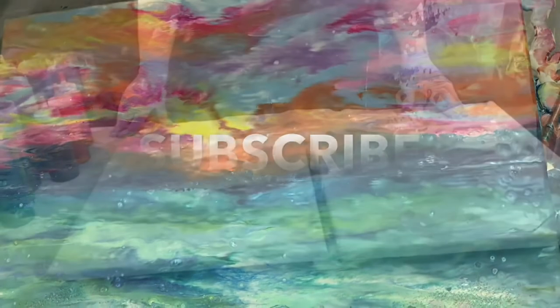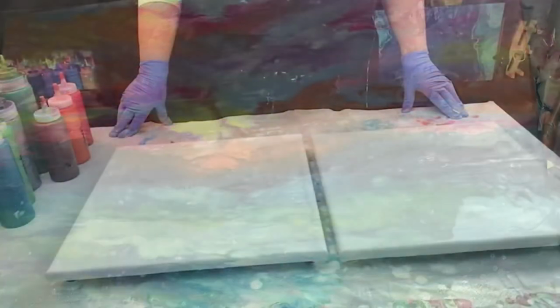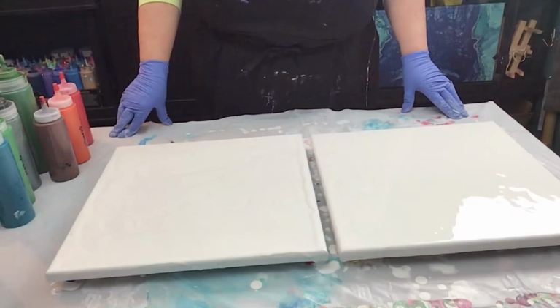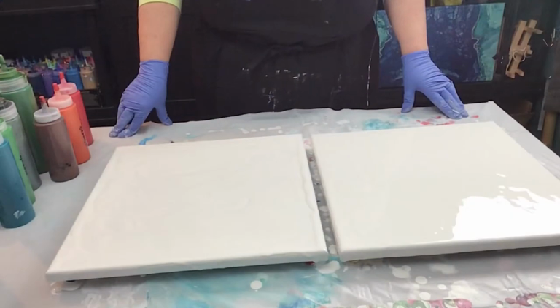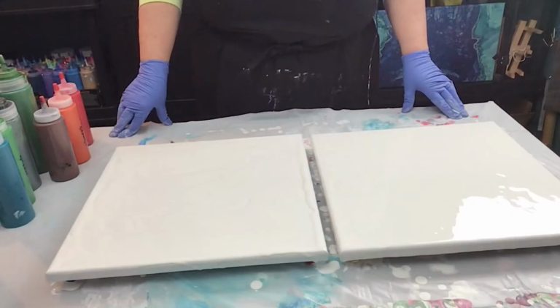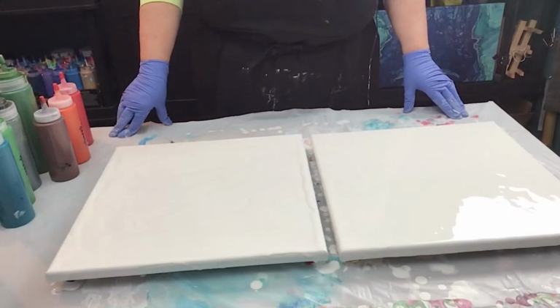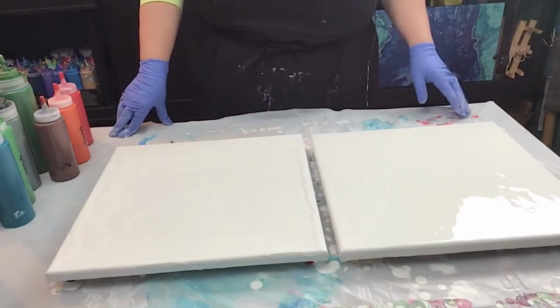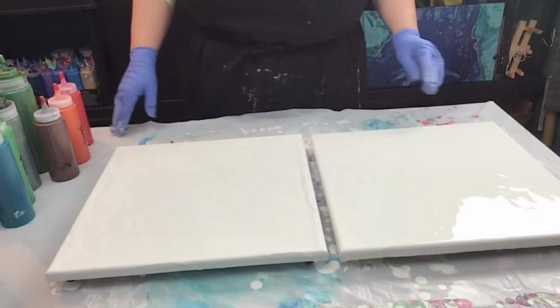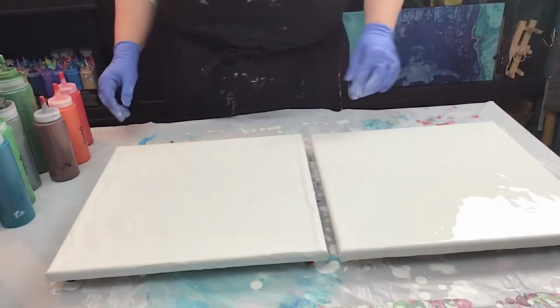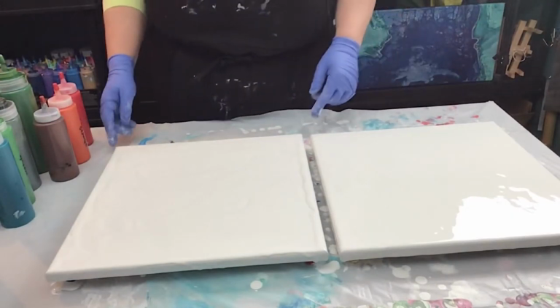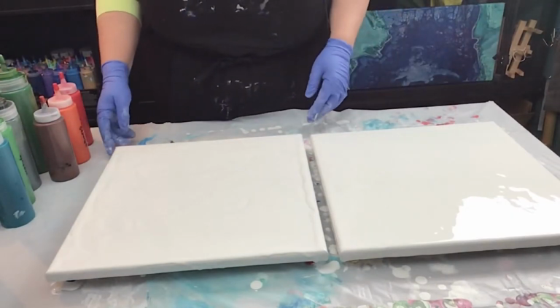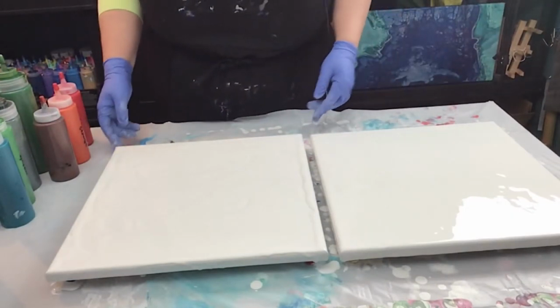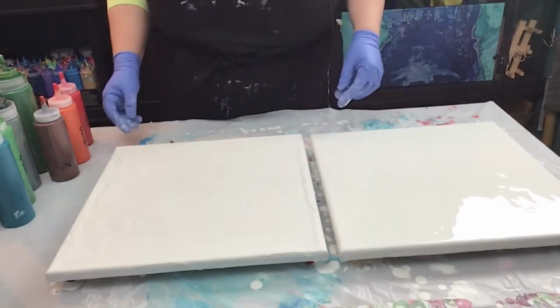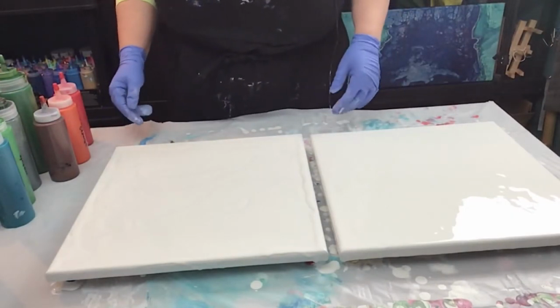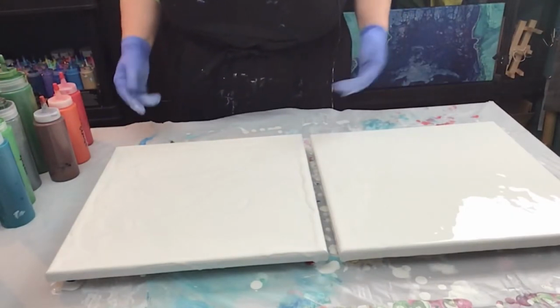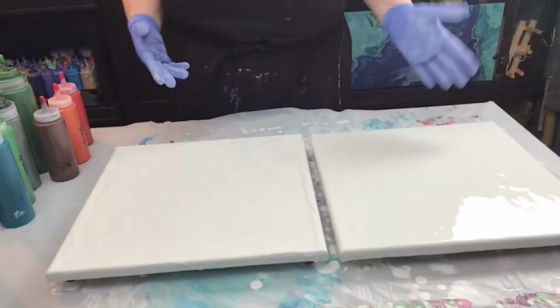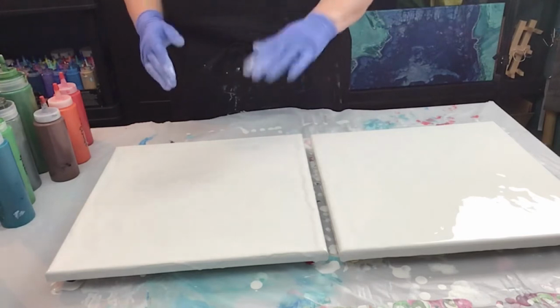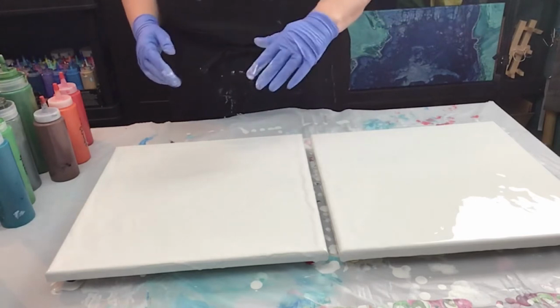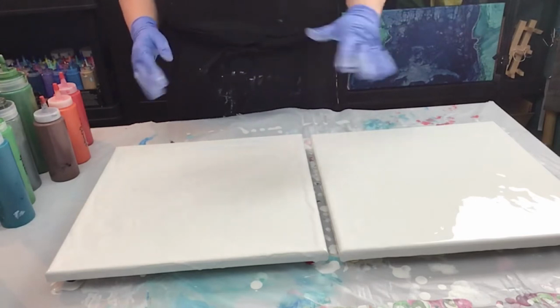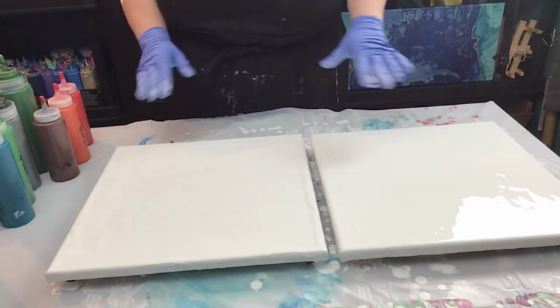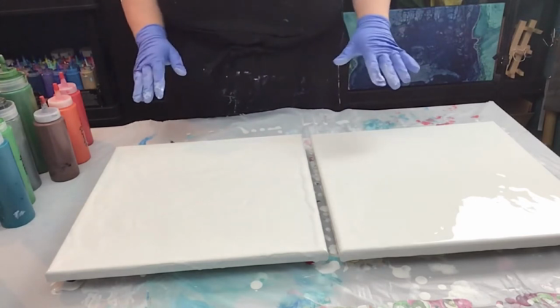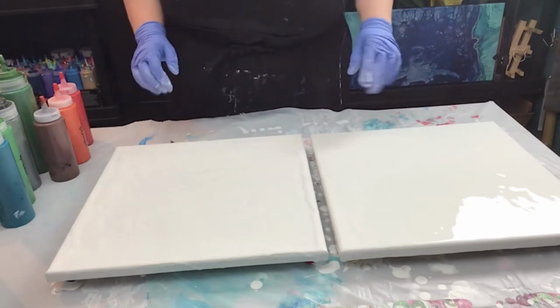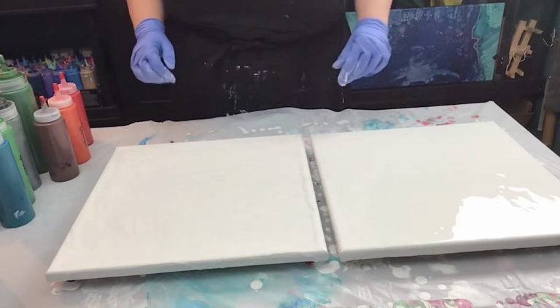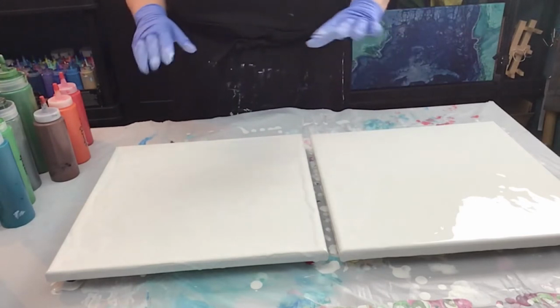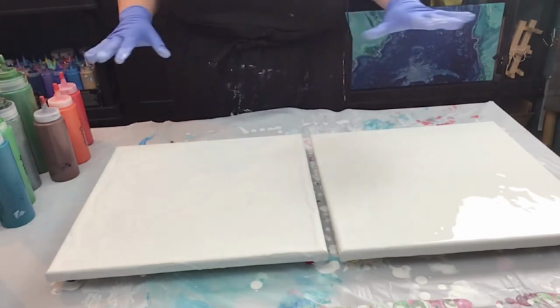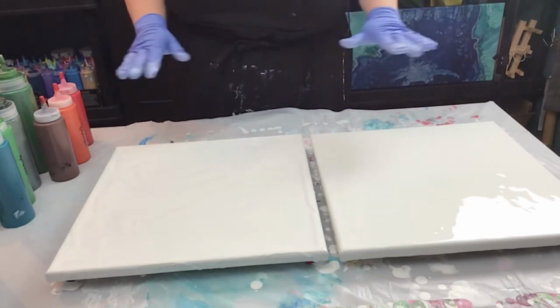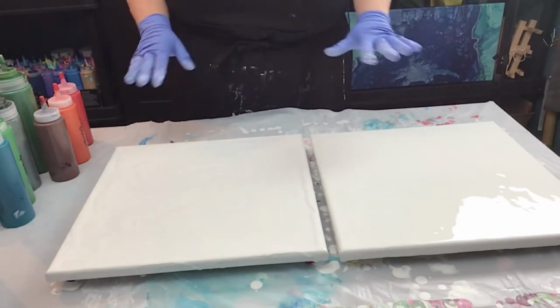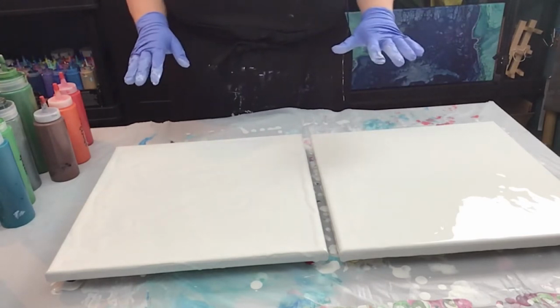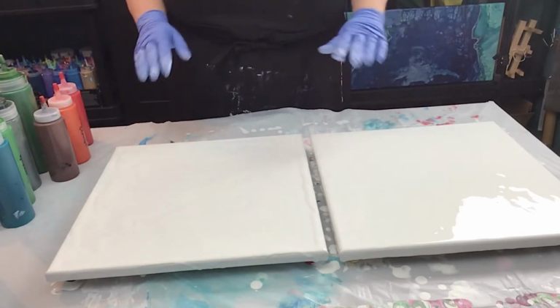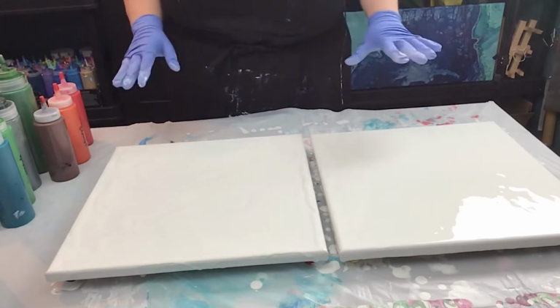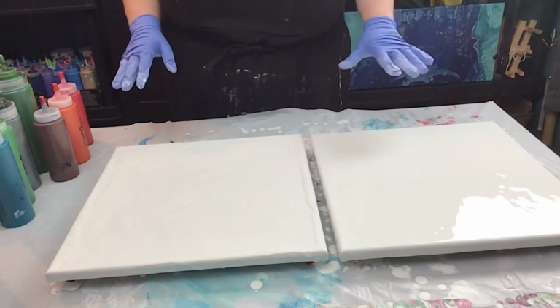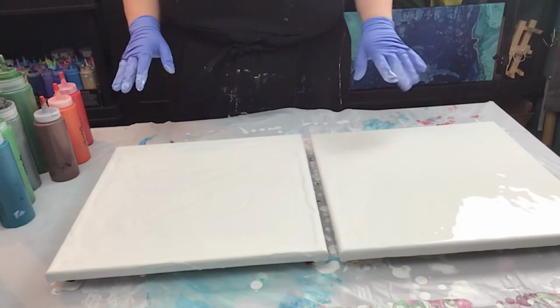This is Sandra. Thanks for joining me. I'm going to be doing a reverse dip on two canvases. I really have a thing for flowers right now, so that's what I'm going with.